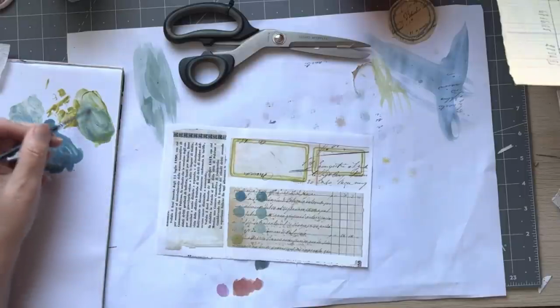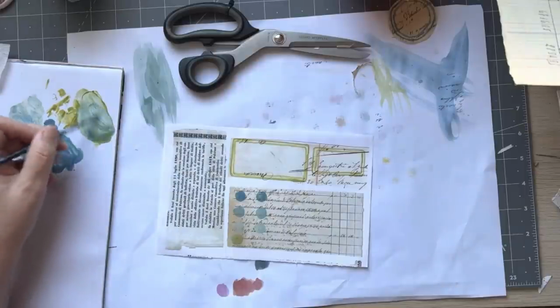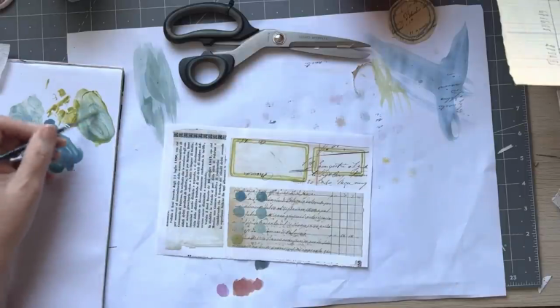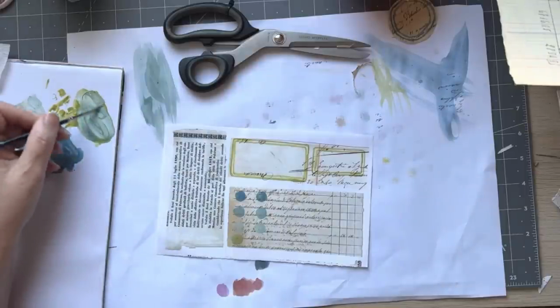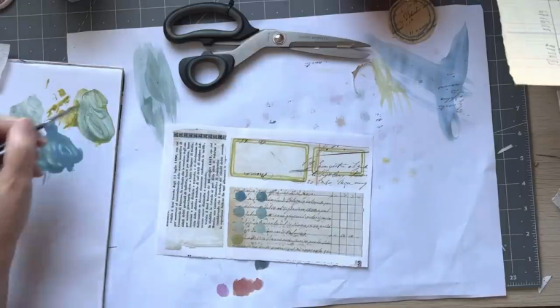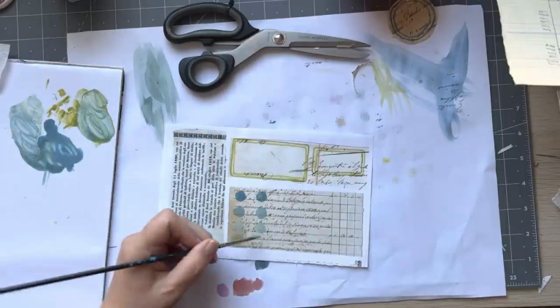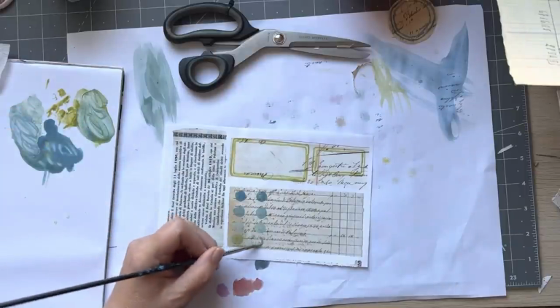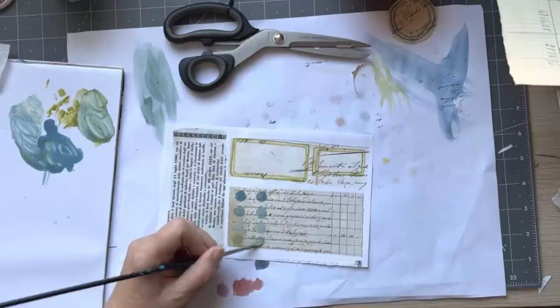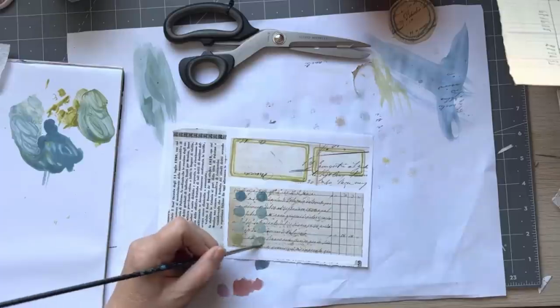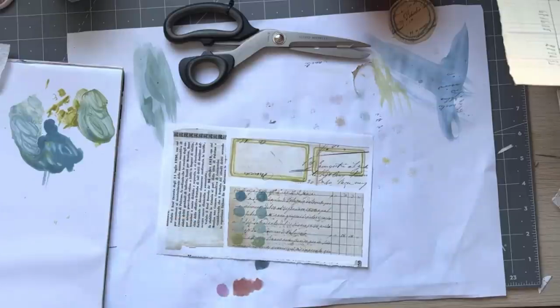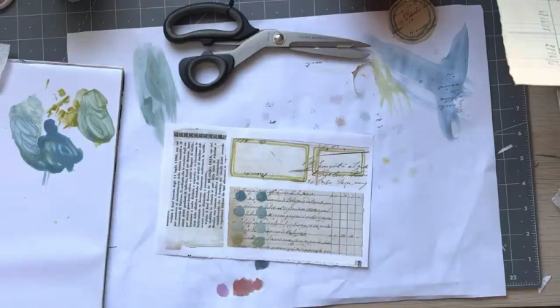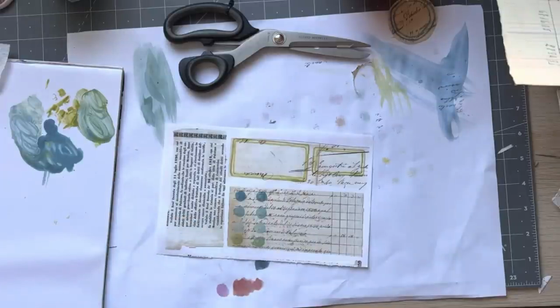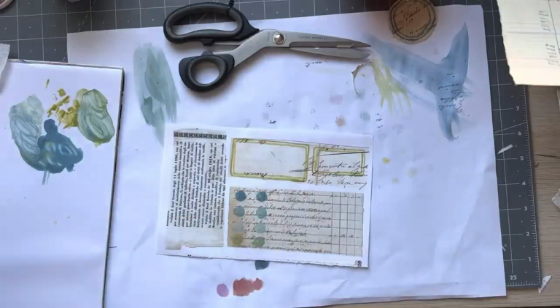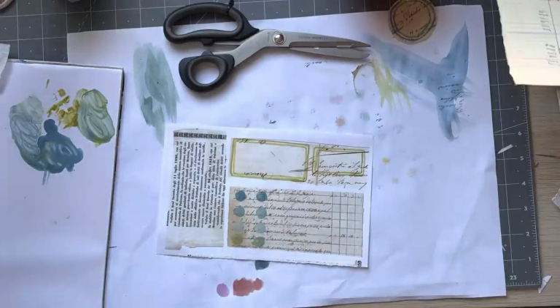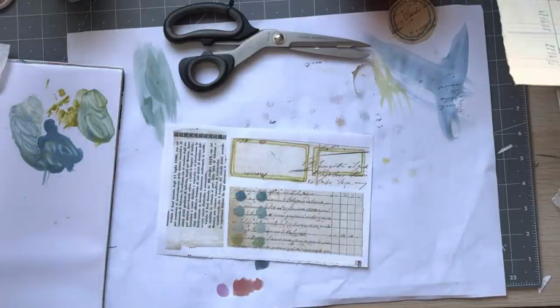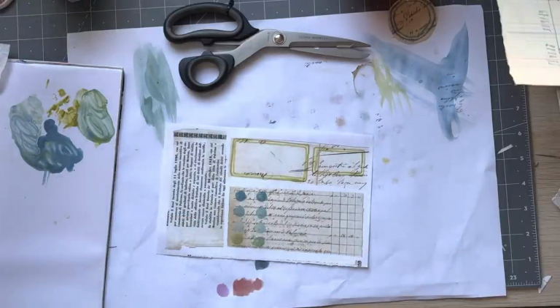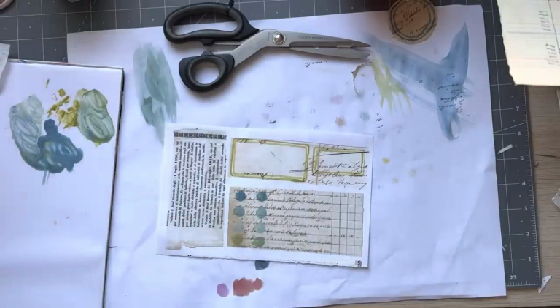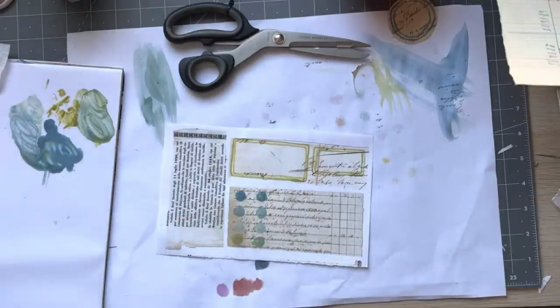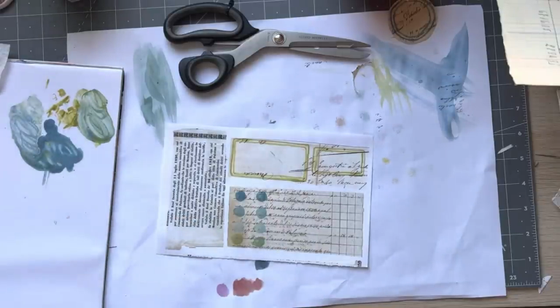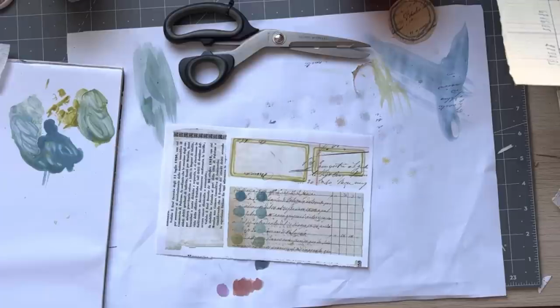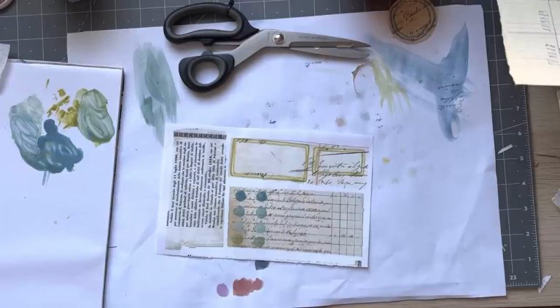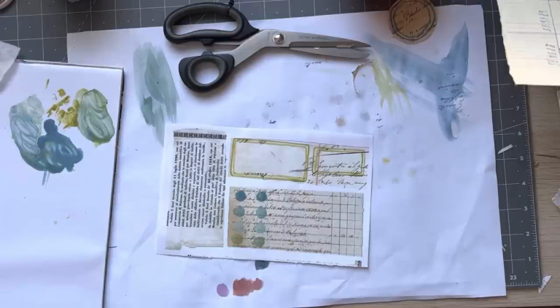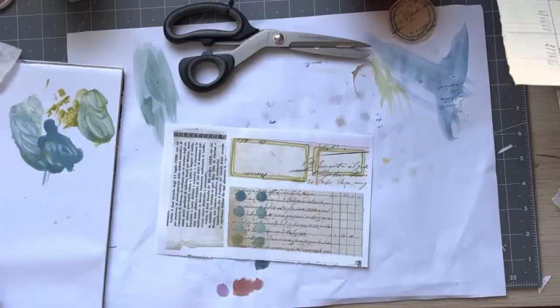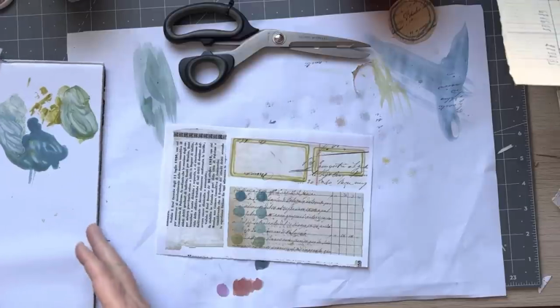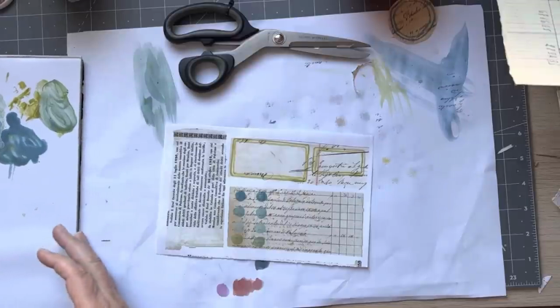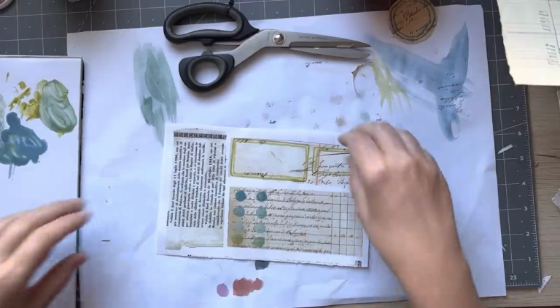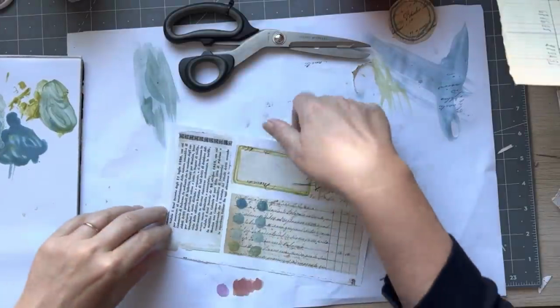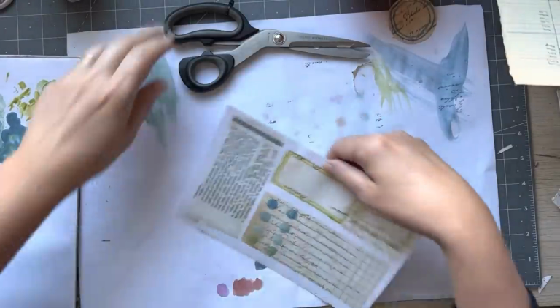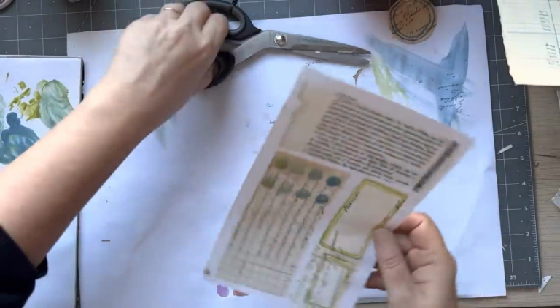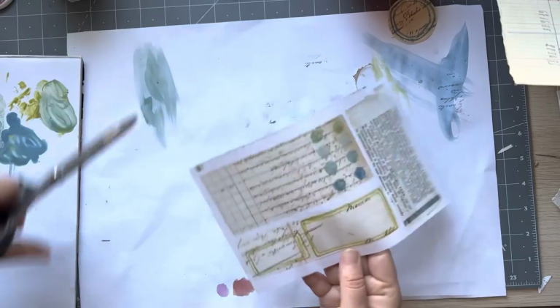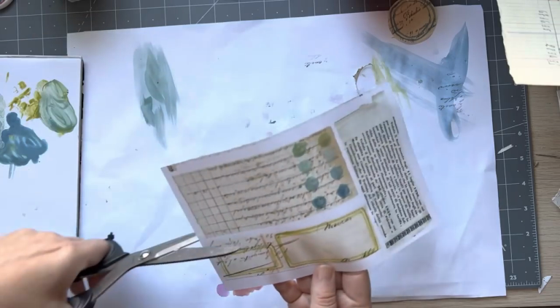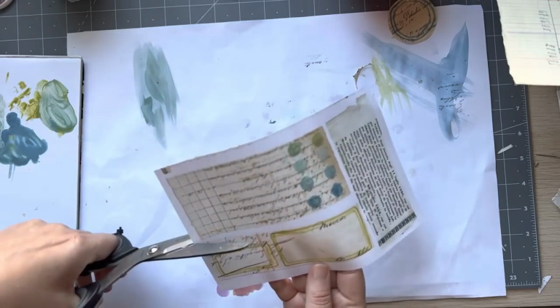I need some green. I'll let that dry, and that can even be used. So we're done with the paint, I think. I'm going to cut out these two.